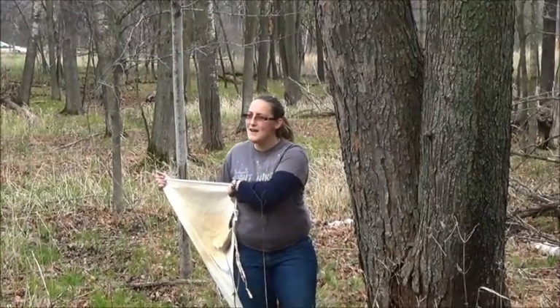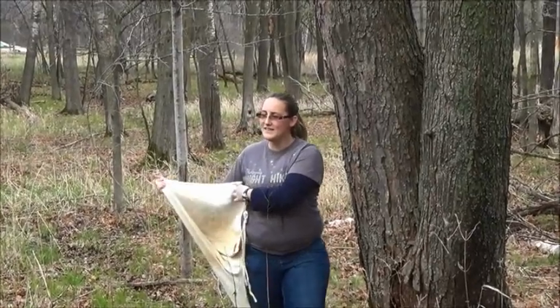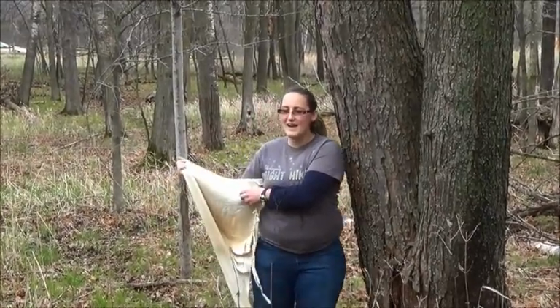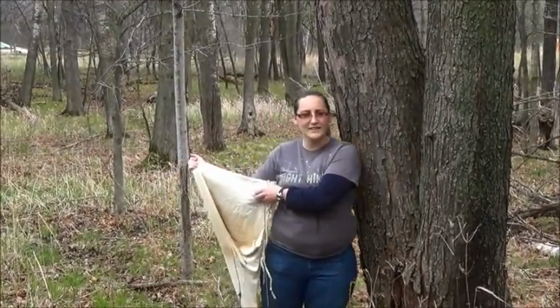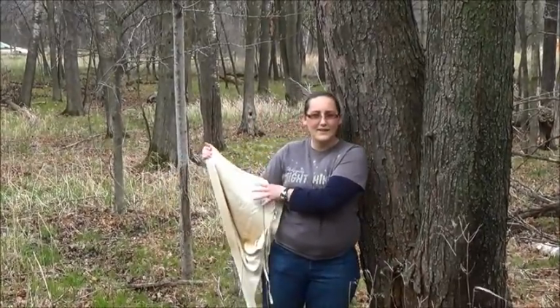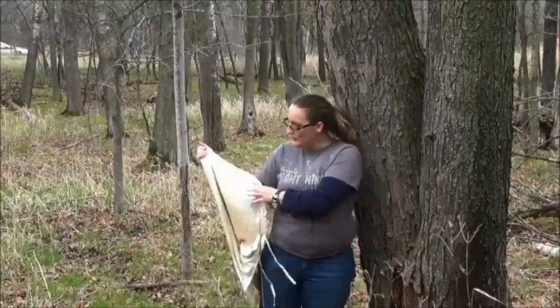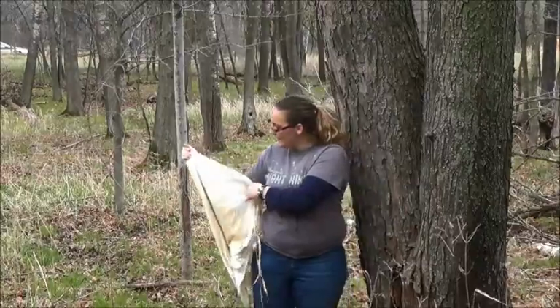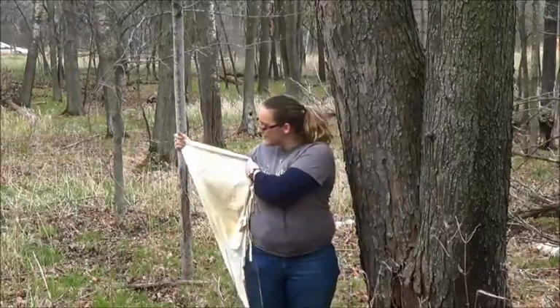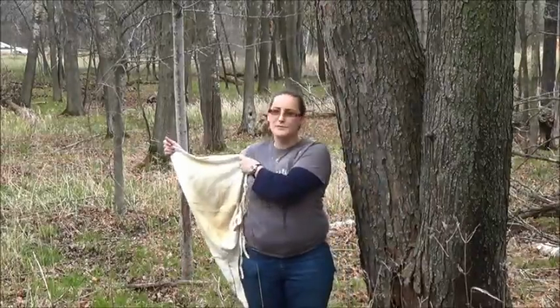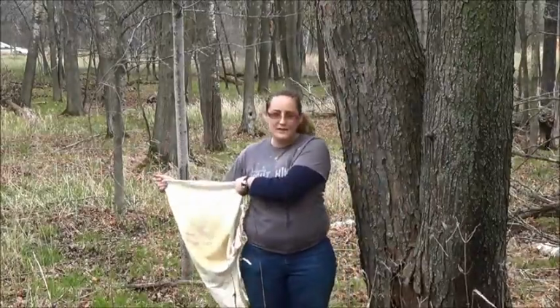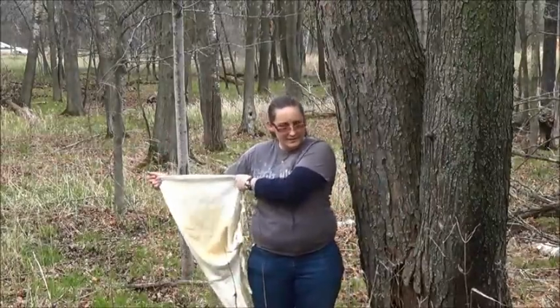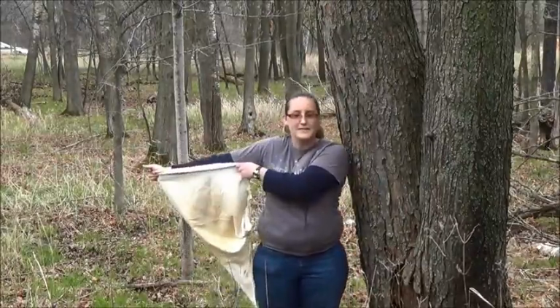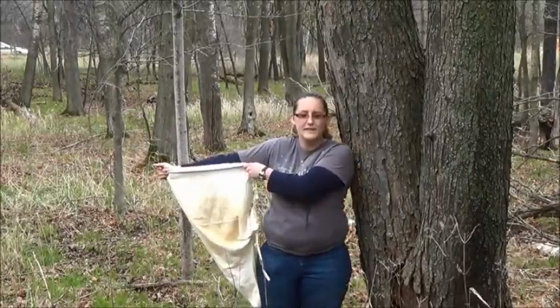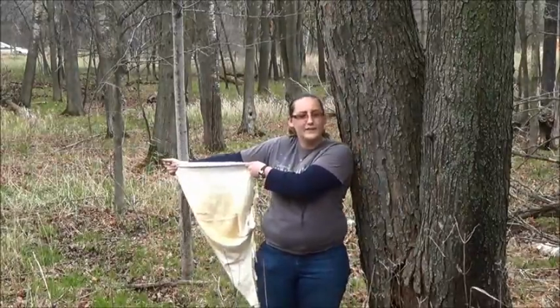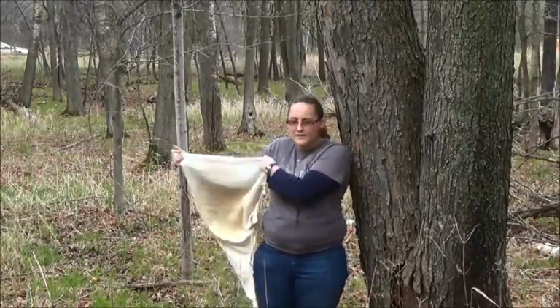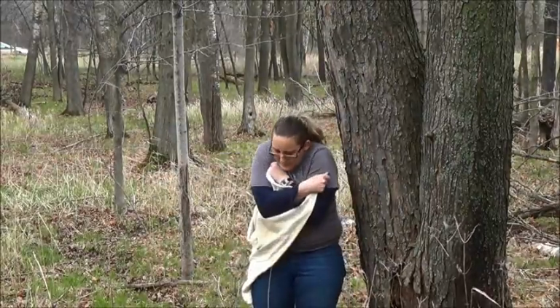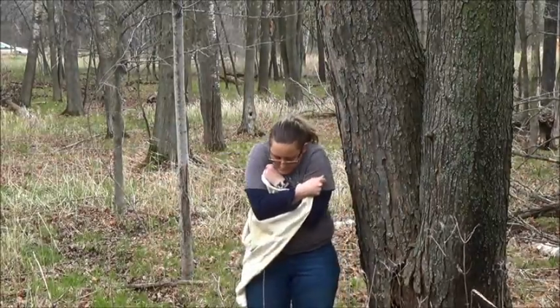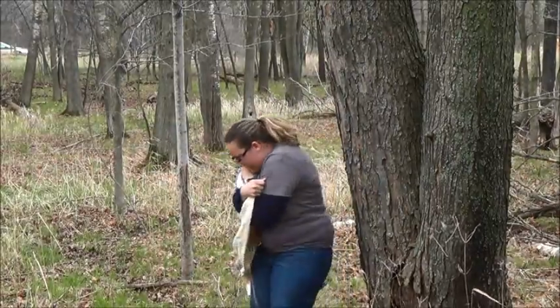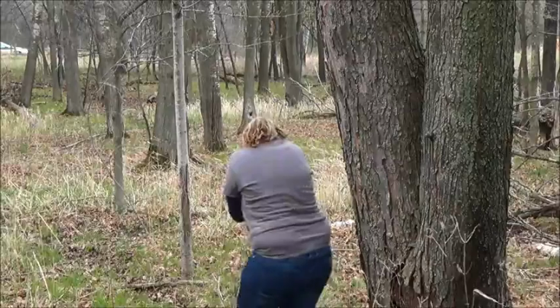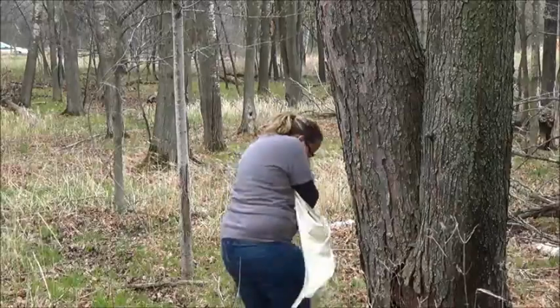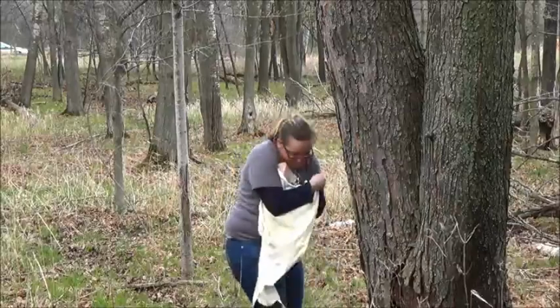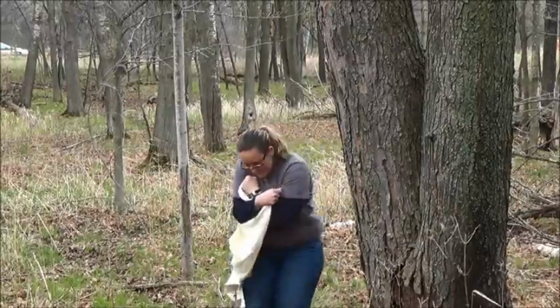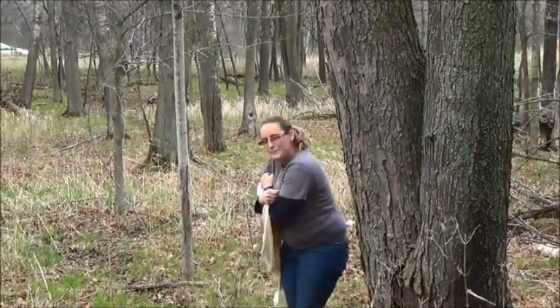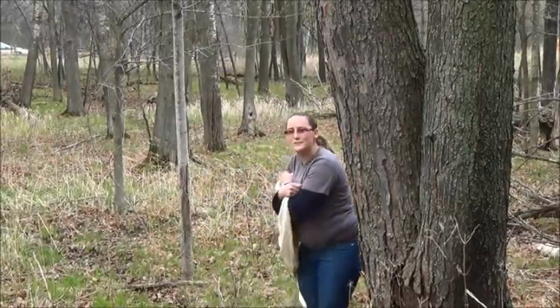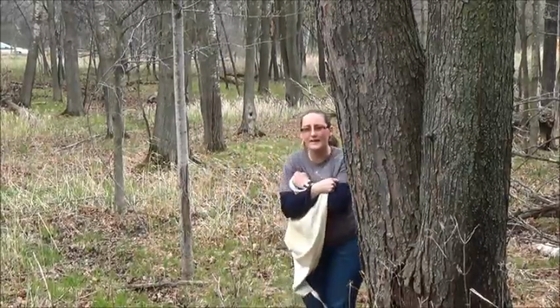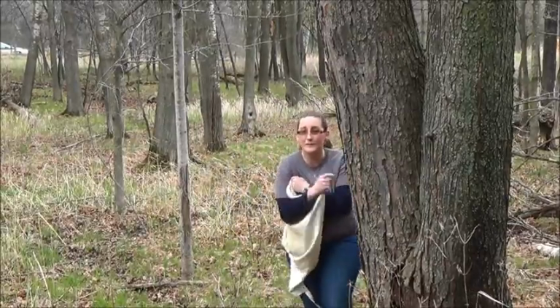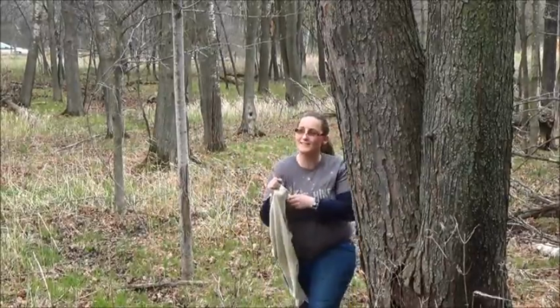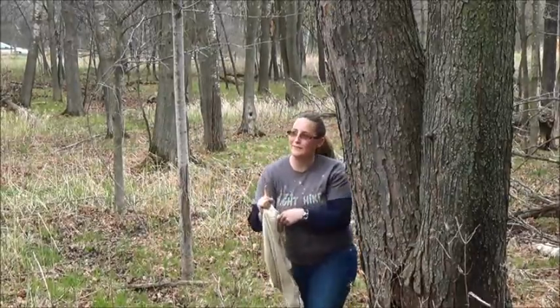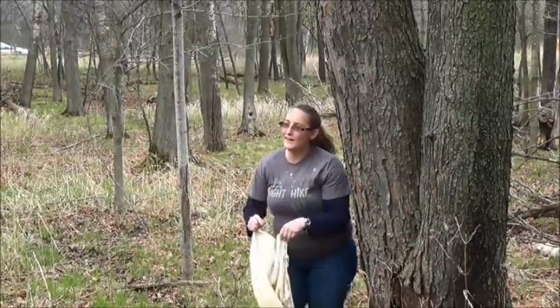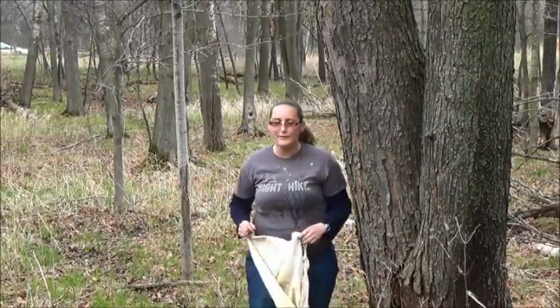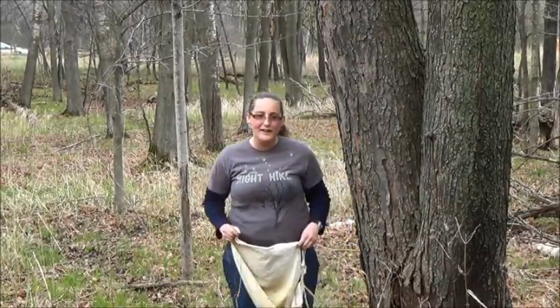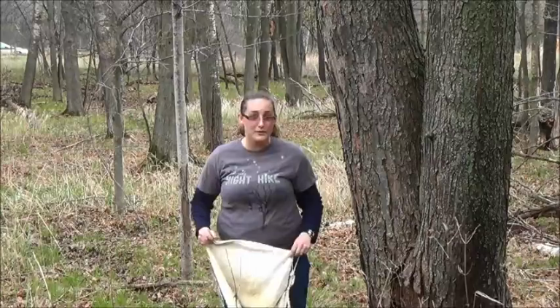Imagine having cloth like this stuck between your ankle and your wrist and living like that. Grab it up. Curl up. Pretty sweet, huh? Well, that's the life of a flying squirrel.